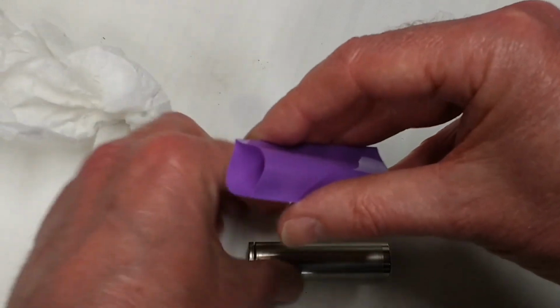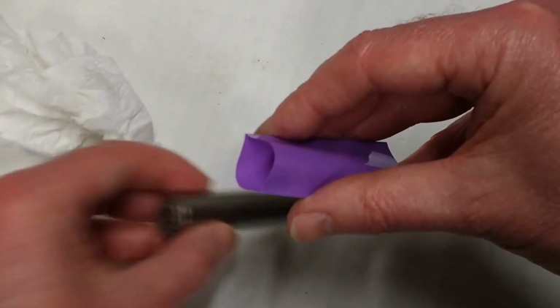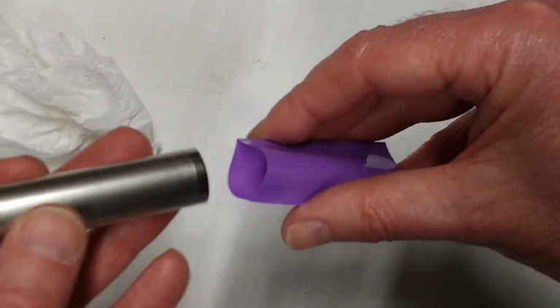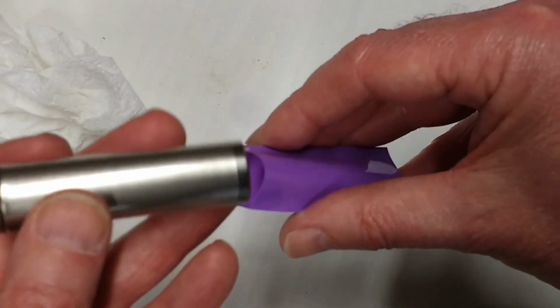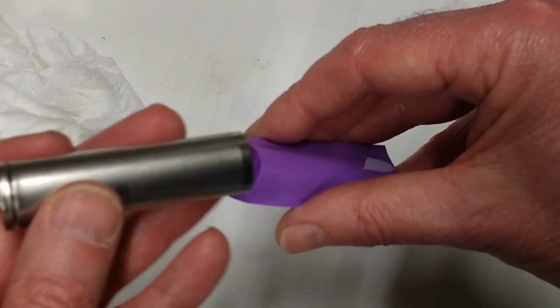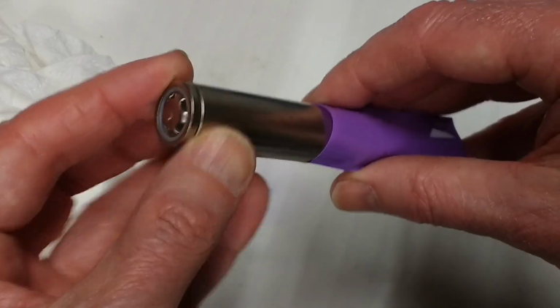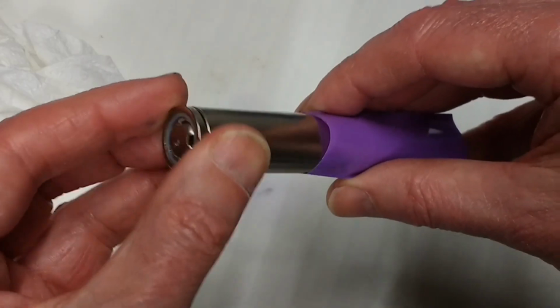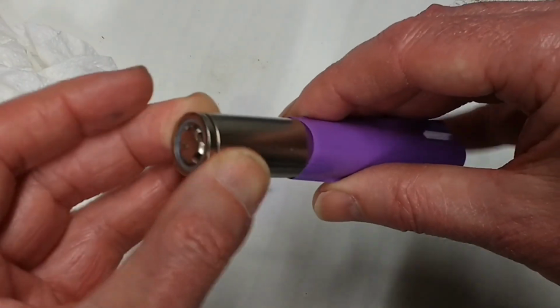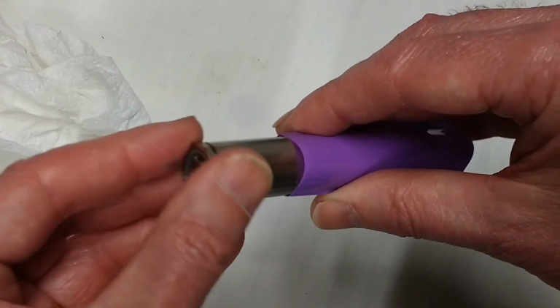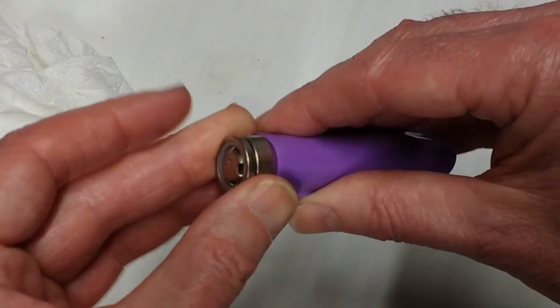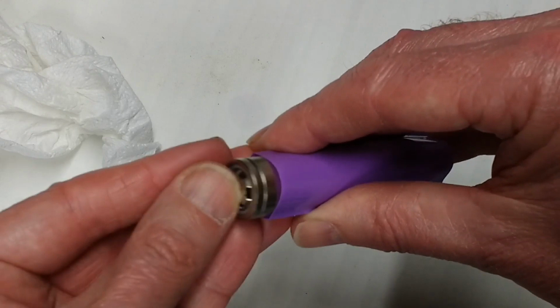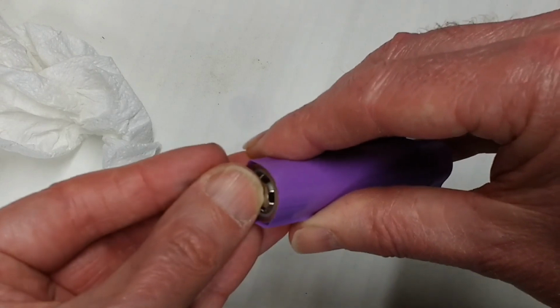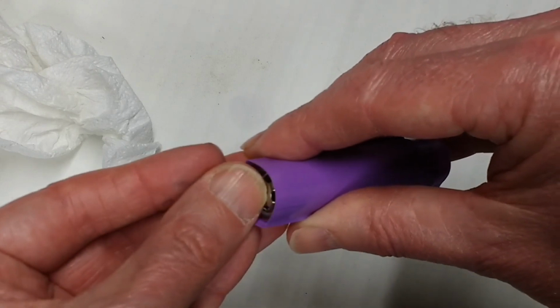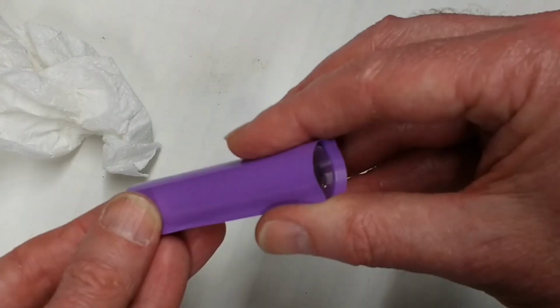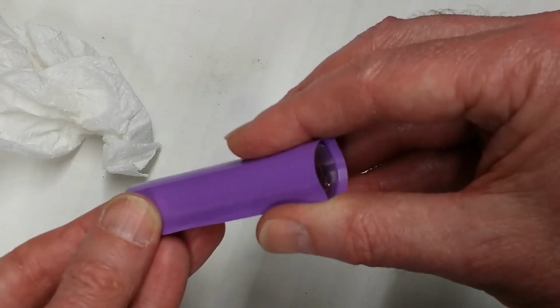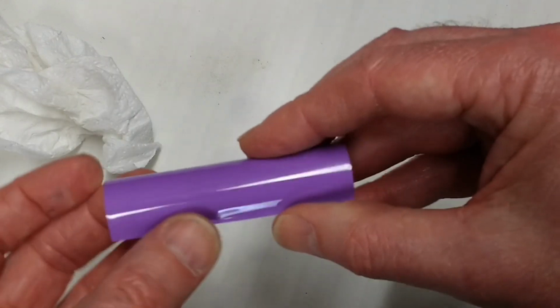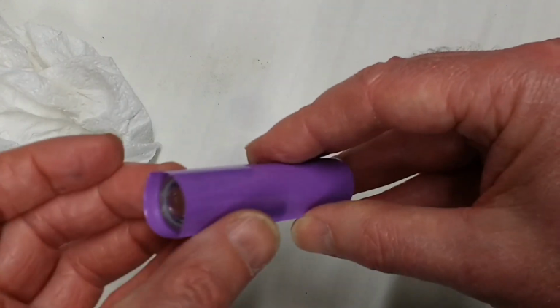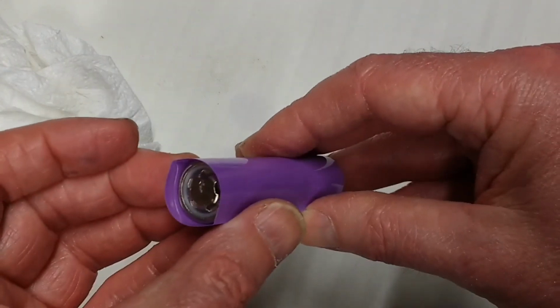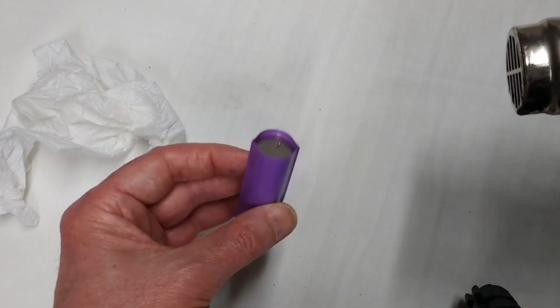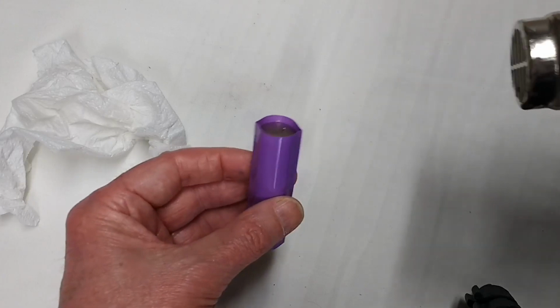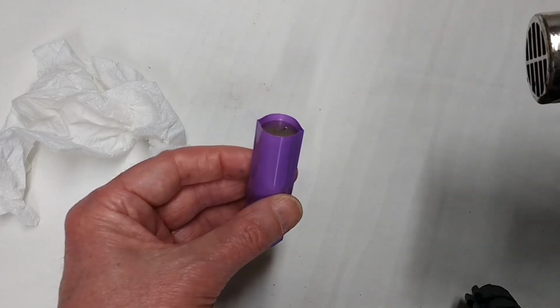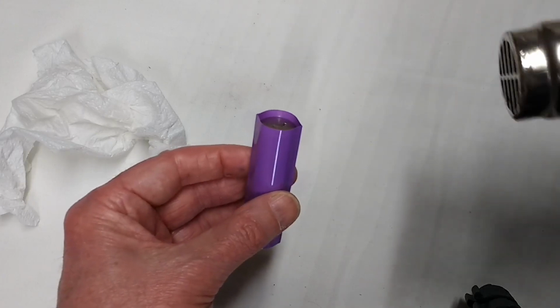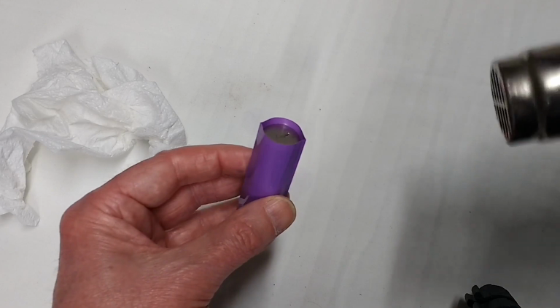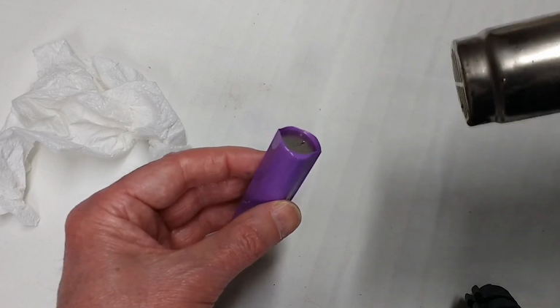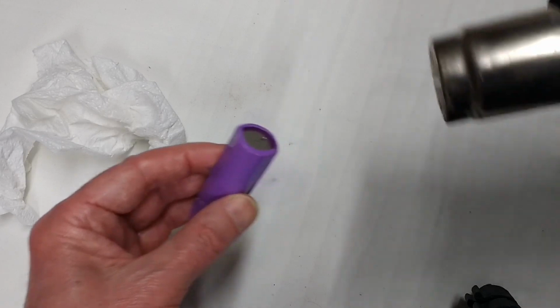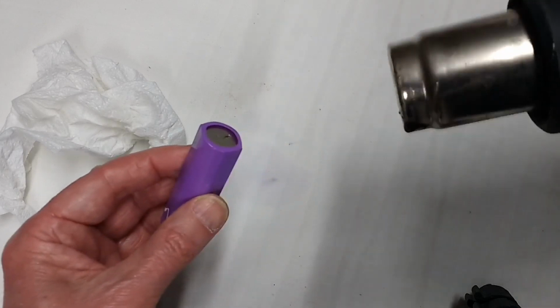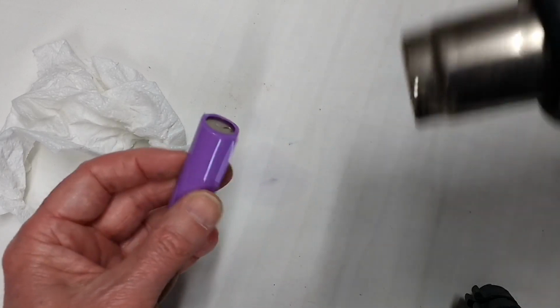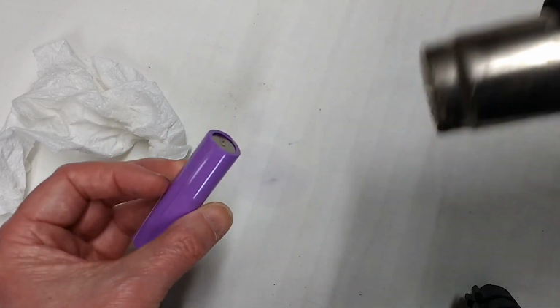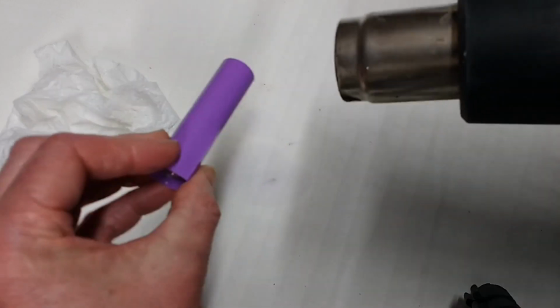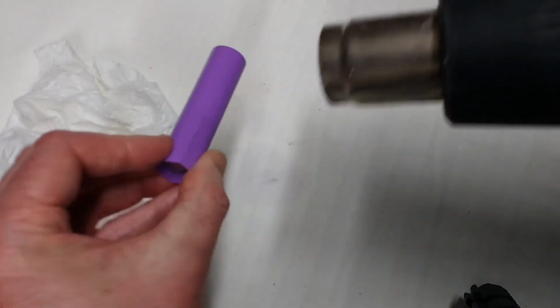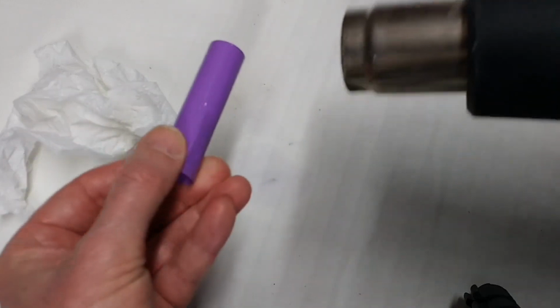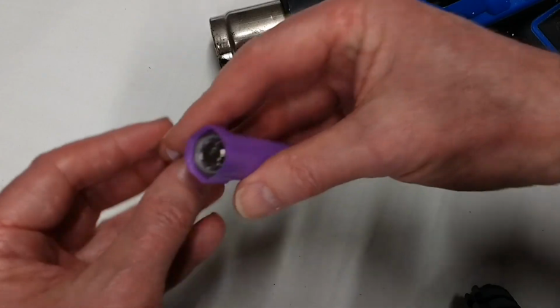Slide in the battery, and ideally we want about 2mm overhang on the negative side, and about 5mm on the positive. Then heat gun or hair dryer from the negative side upwards, to shrink the wrapping to about halfway up the cell.